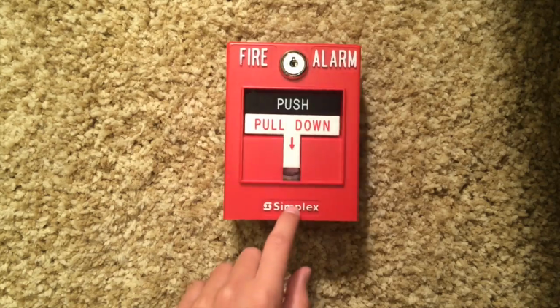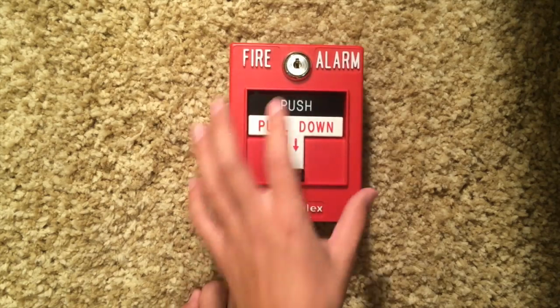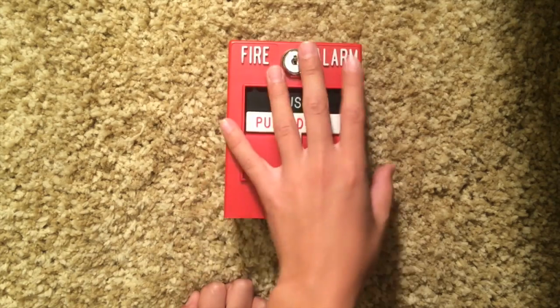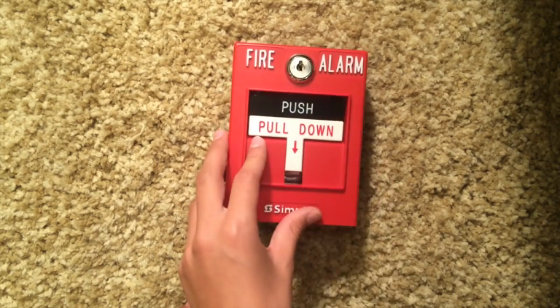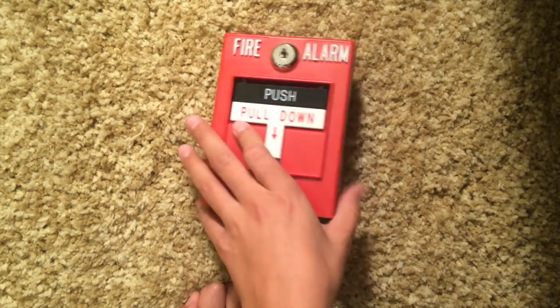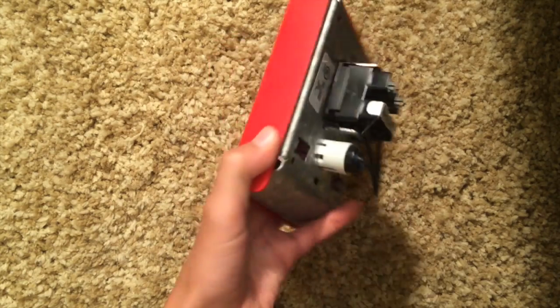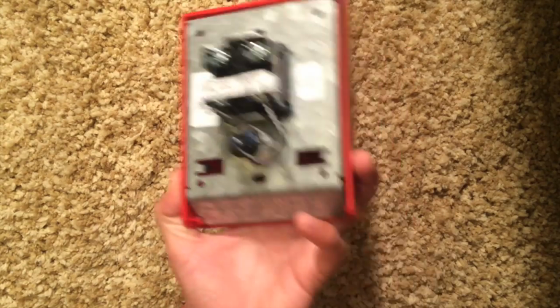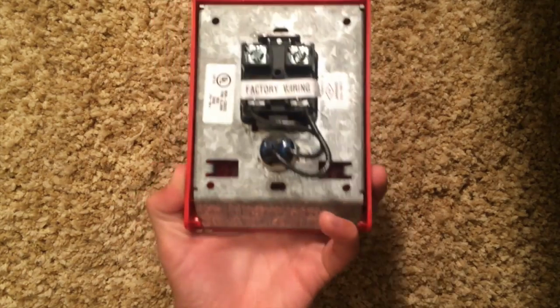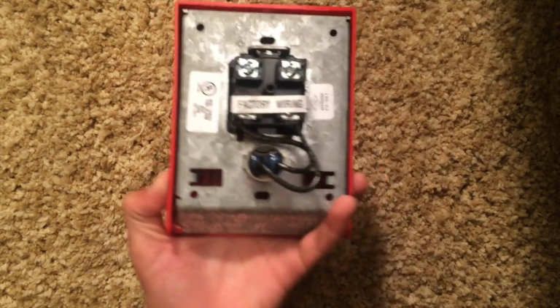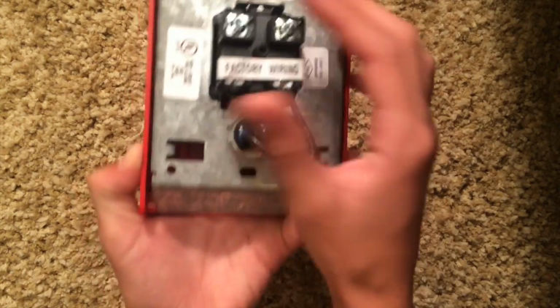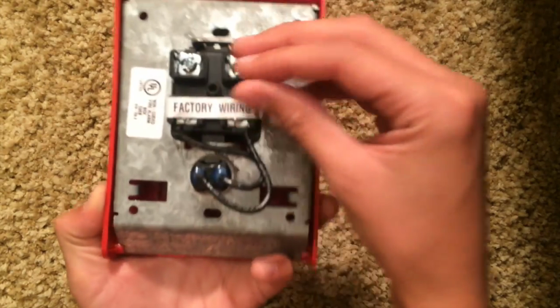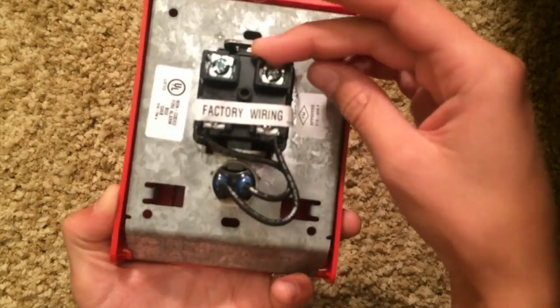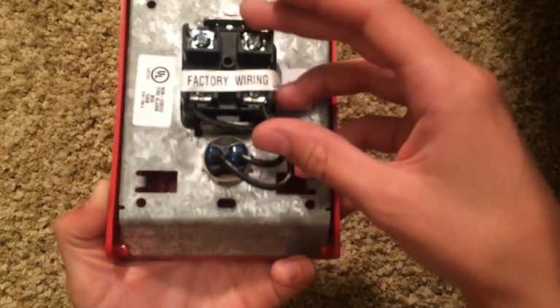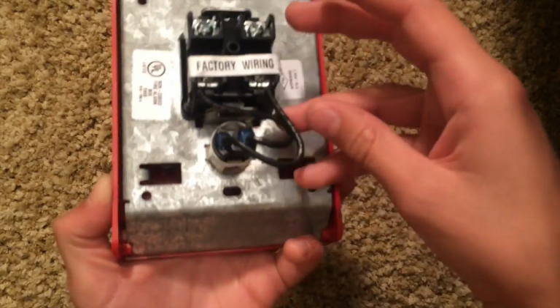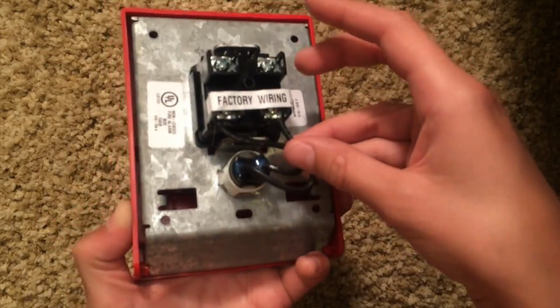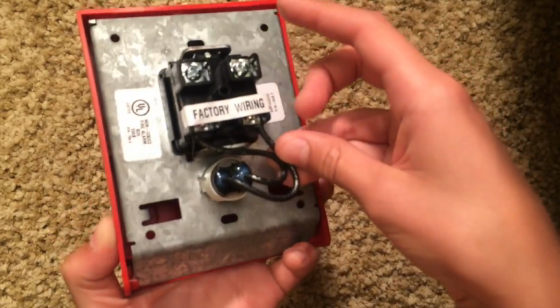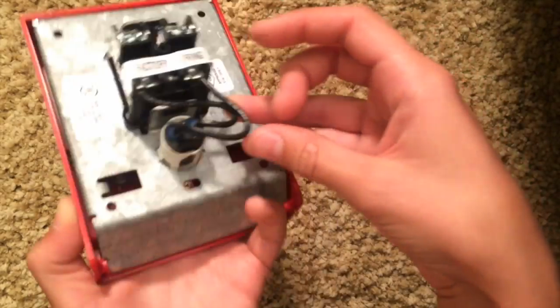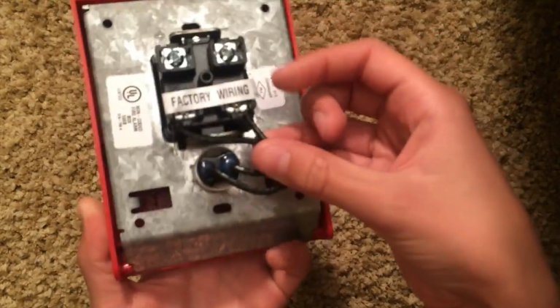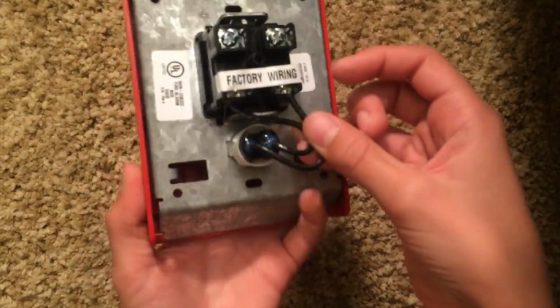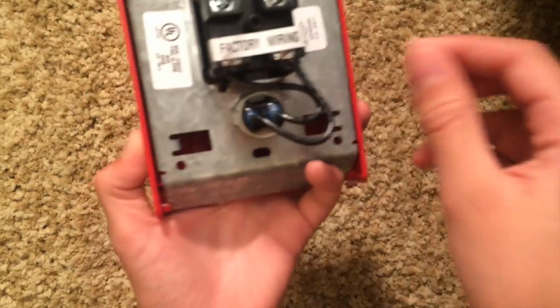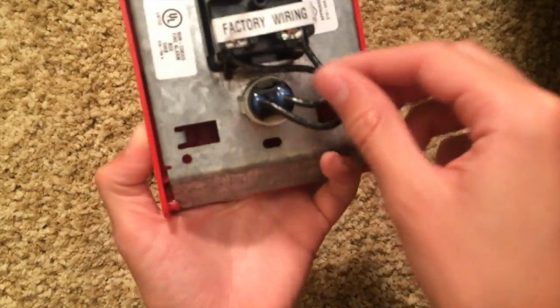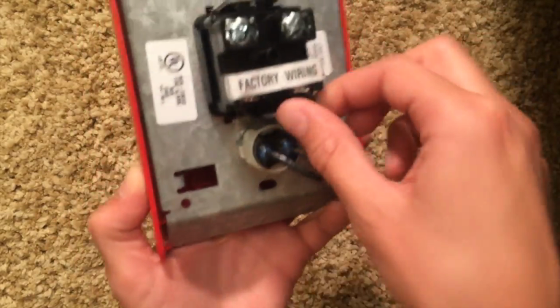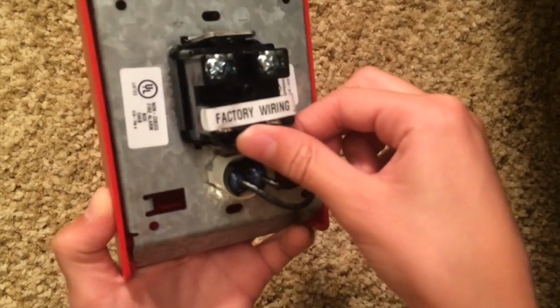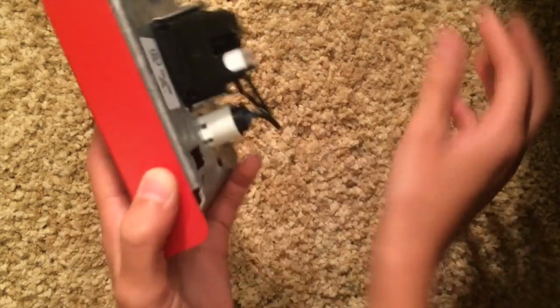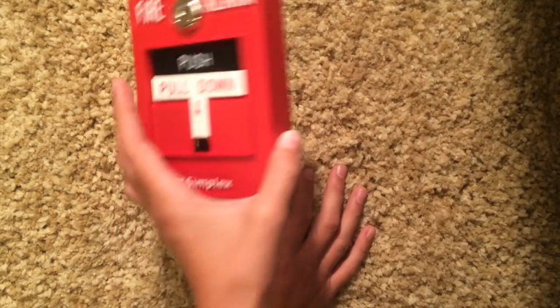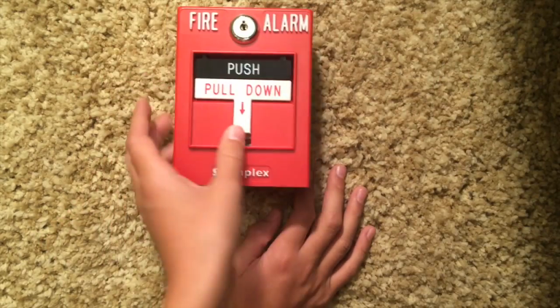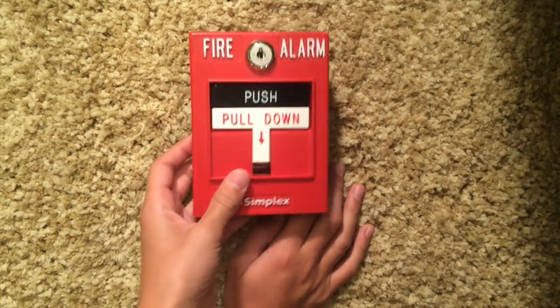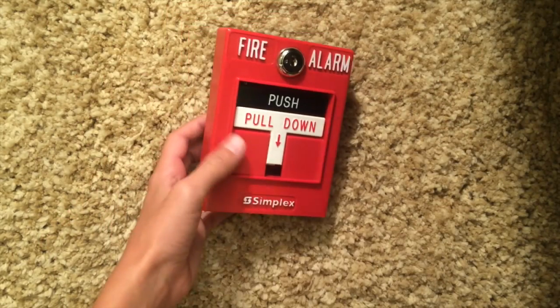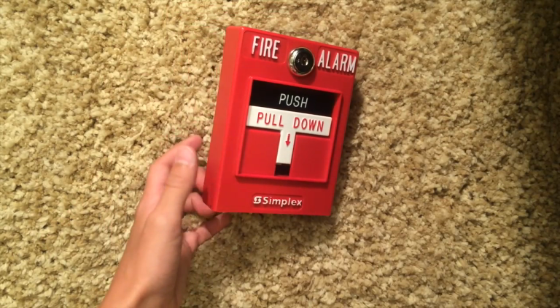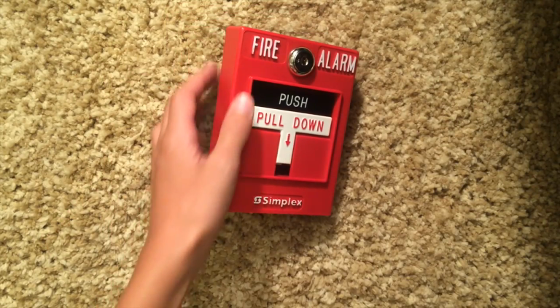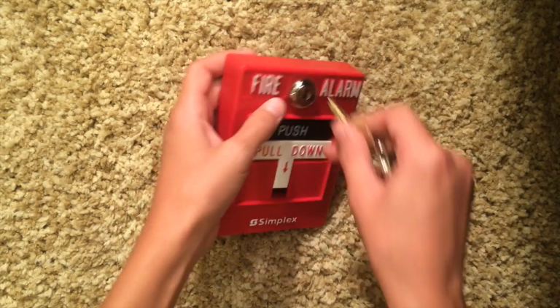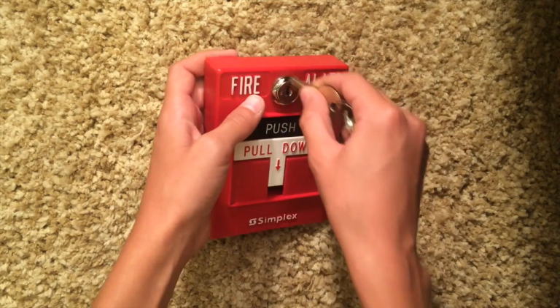It has the fire alarm label at the top, the push feature, the pull-down, and the Simplex branding, and it's labeled red. On the back you have your terminals, and if you wanted to change it into conventional, you could just unscrew this.